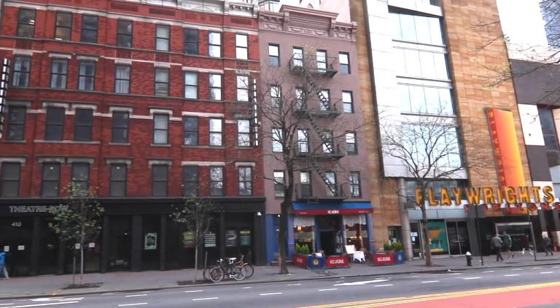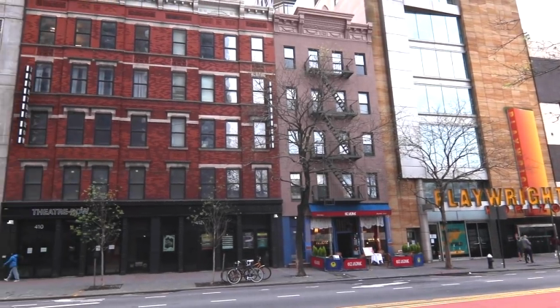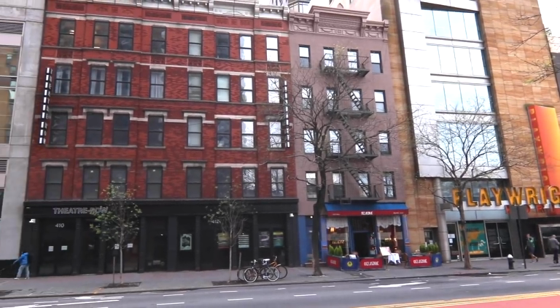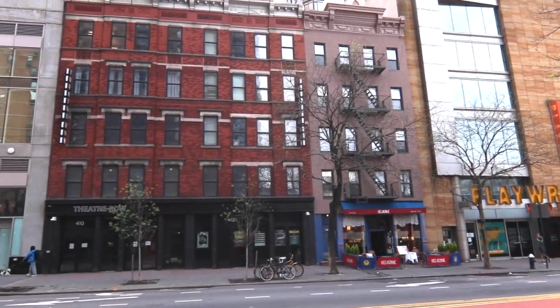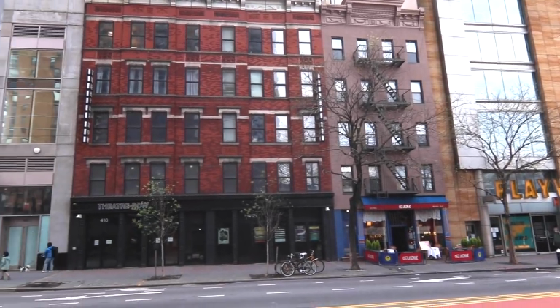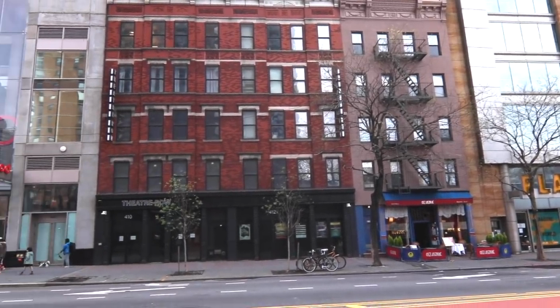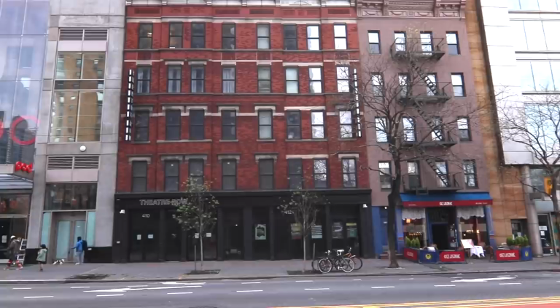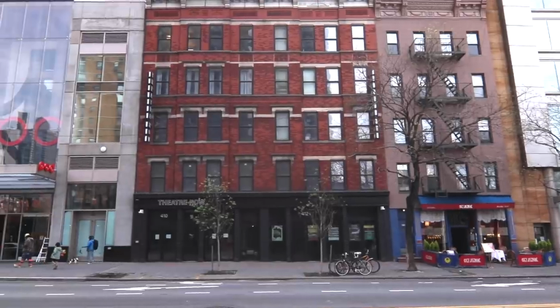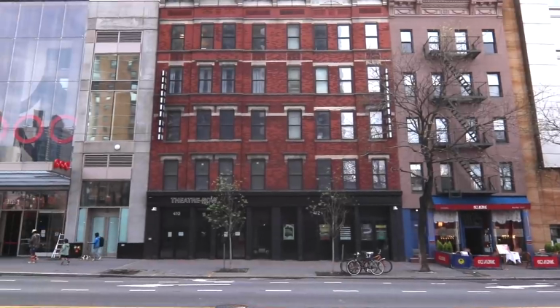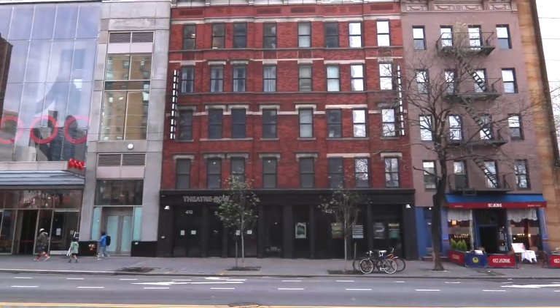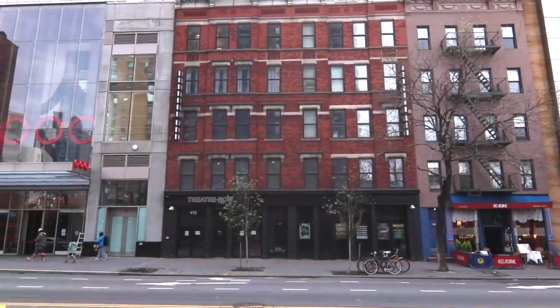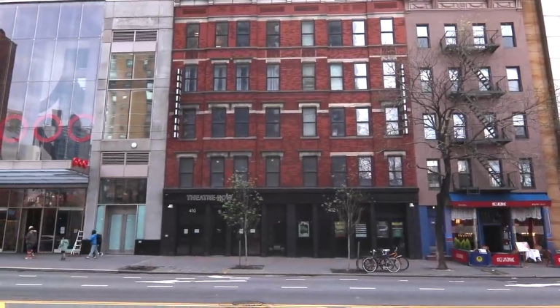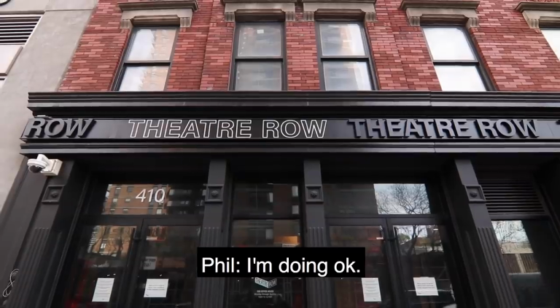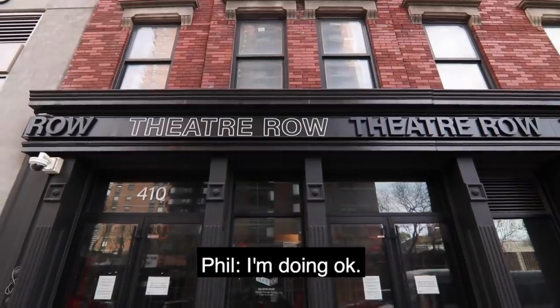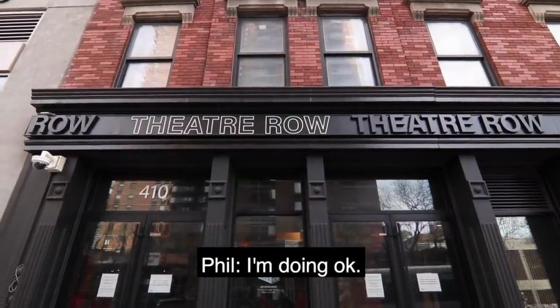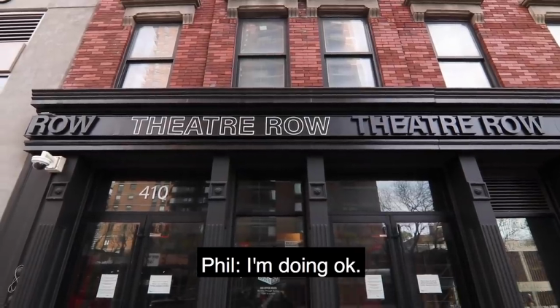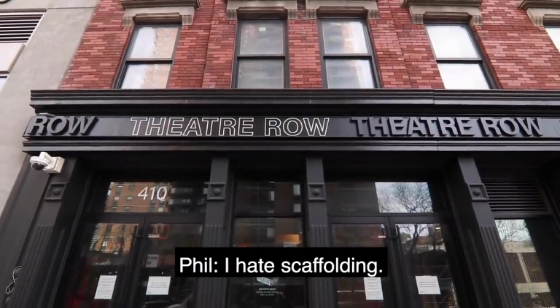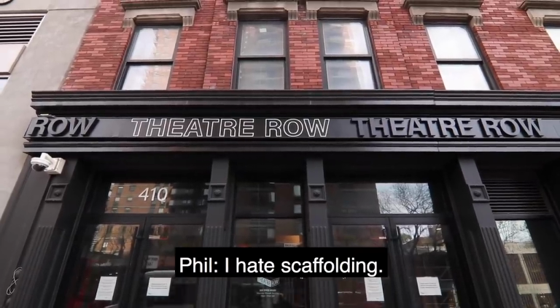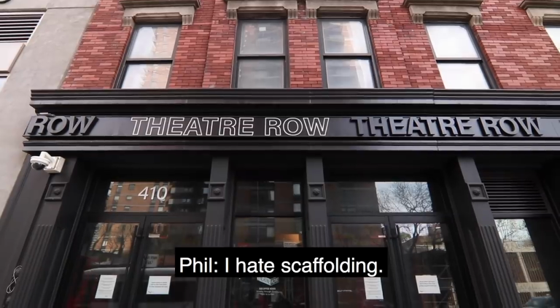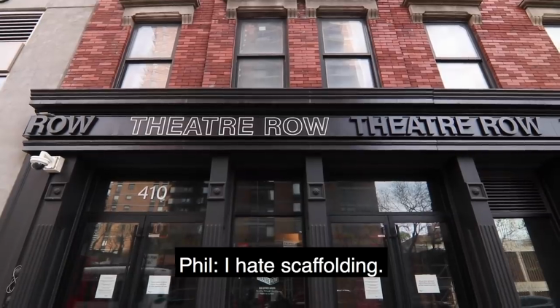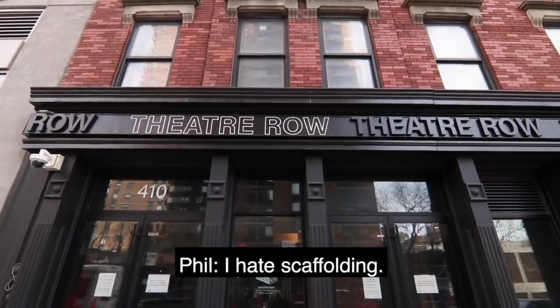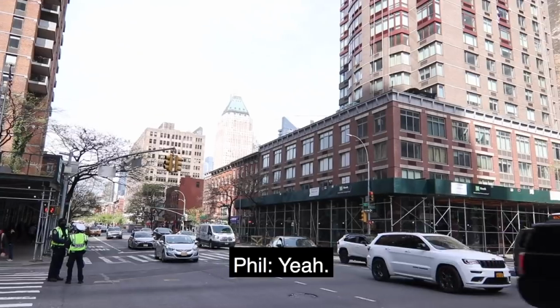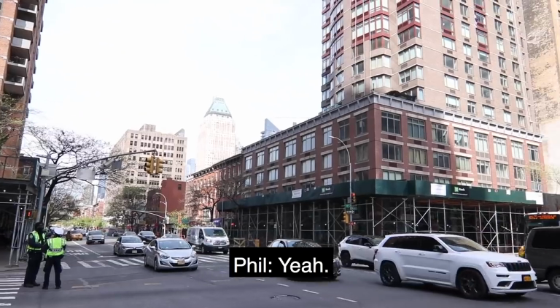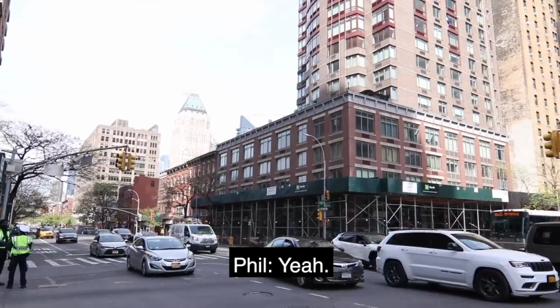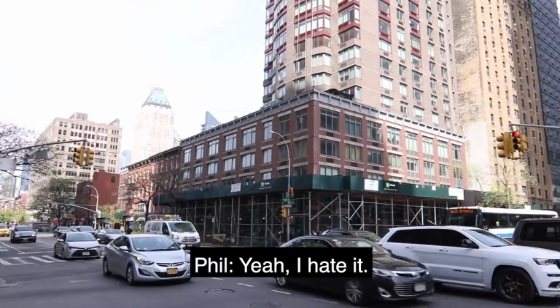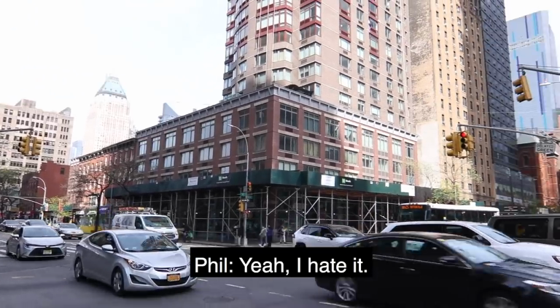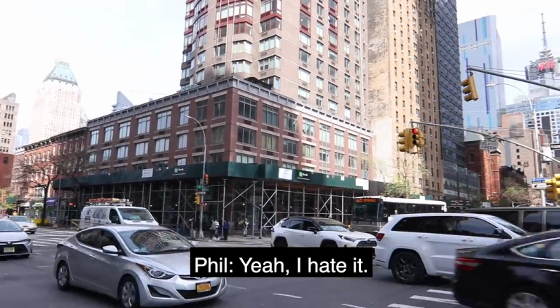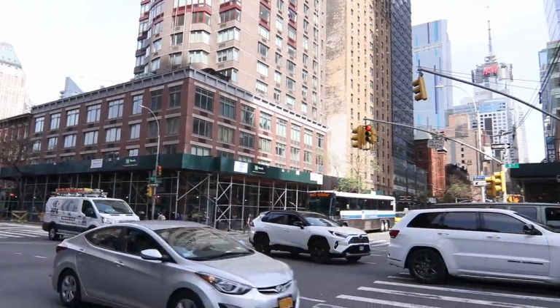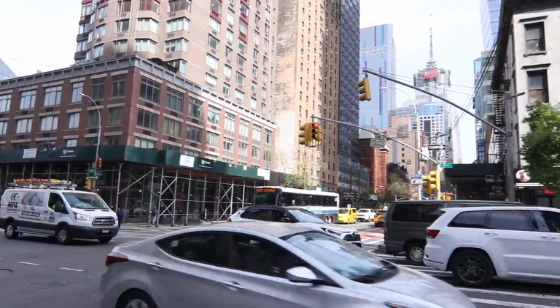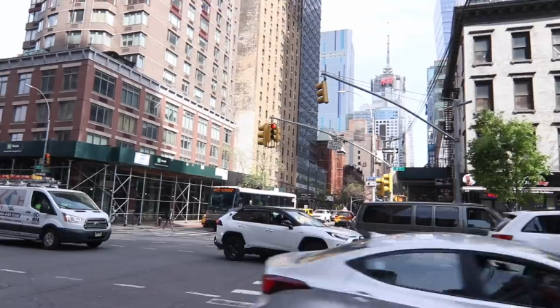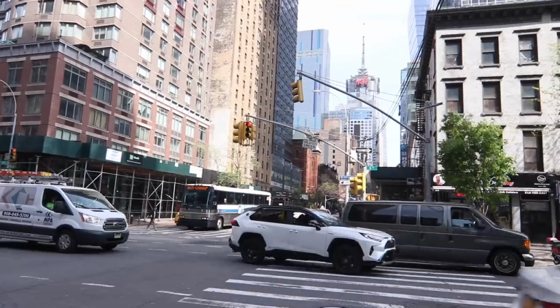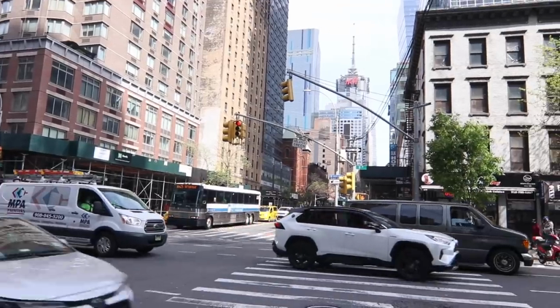The reason it was developed was because of this building here. Let's keep walking — I'm going to show you this. I just want to get to the spot where we can see it better, so we're walking up 9th Avenue.